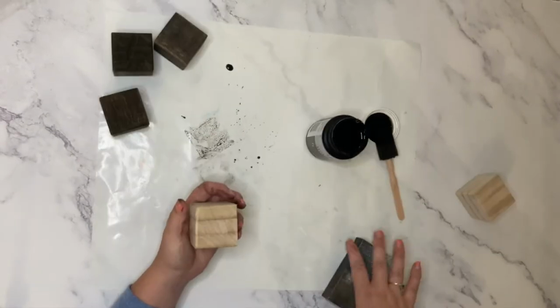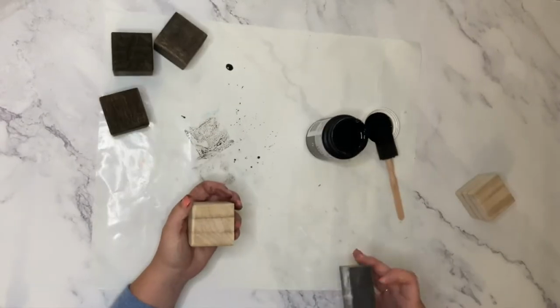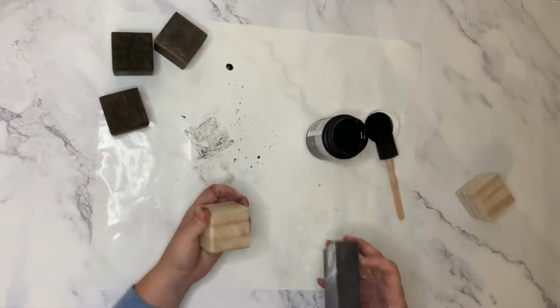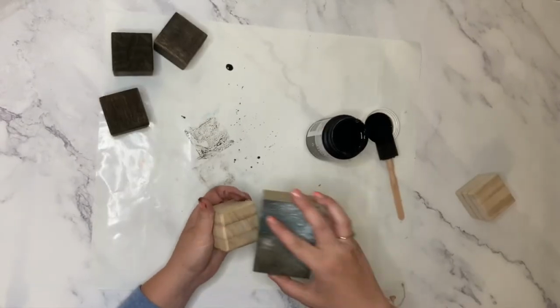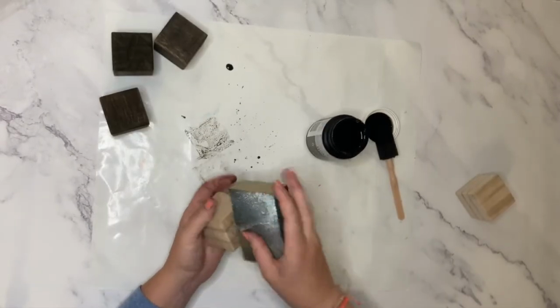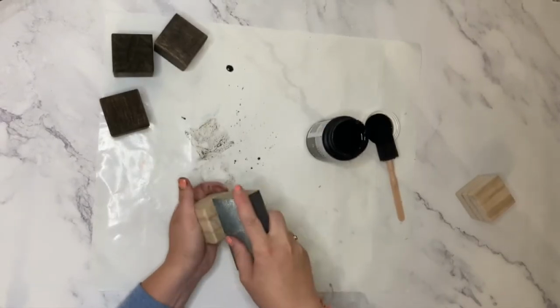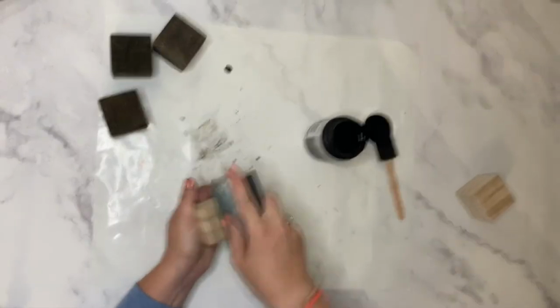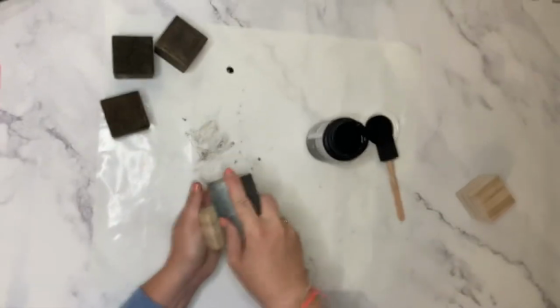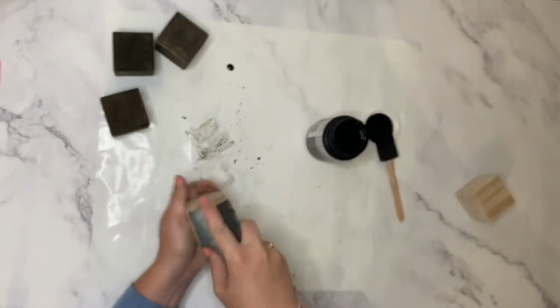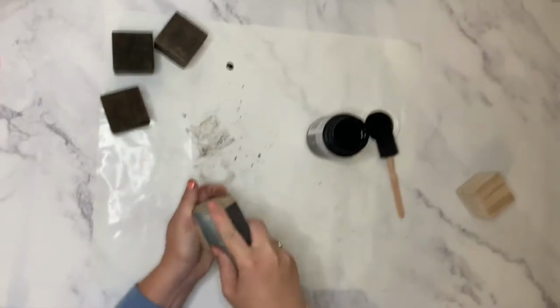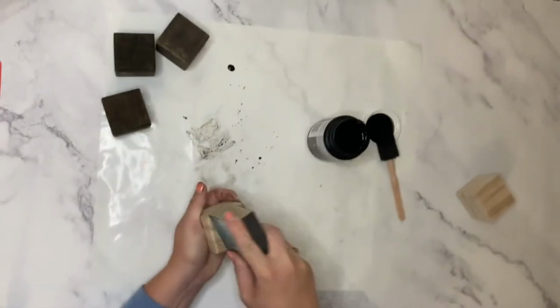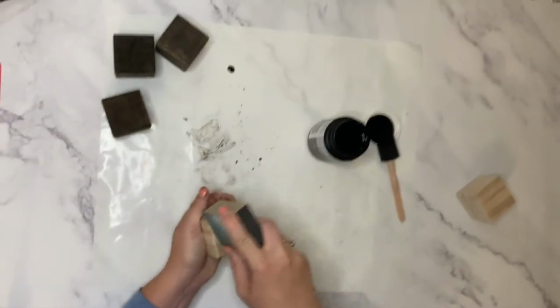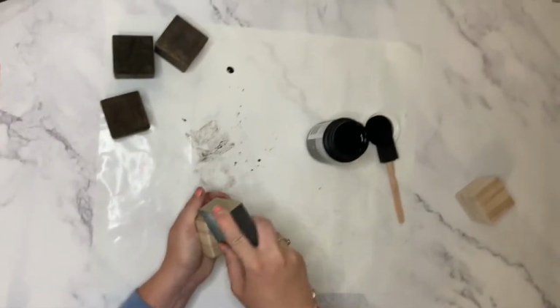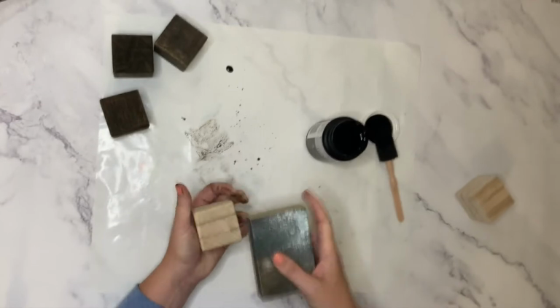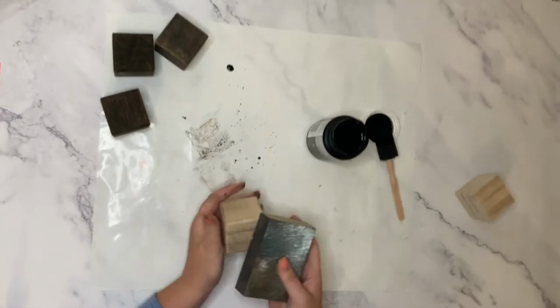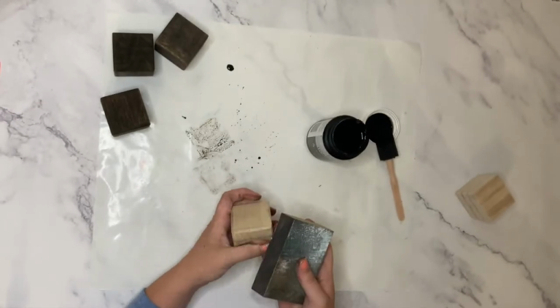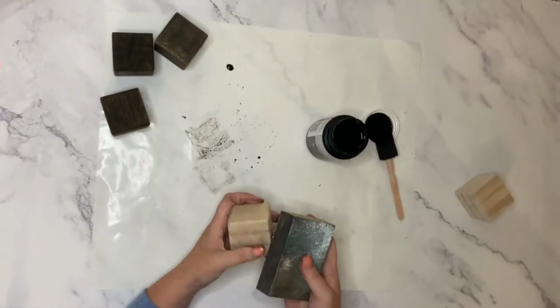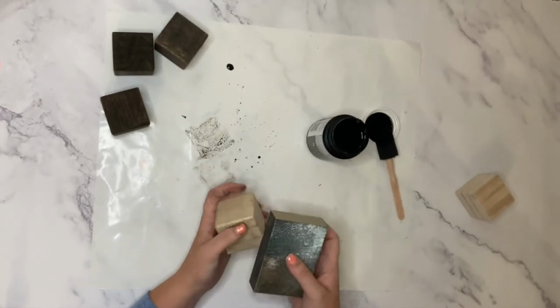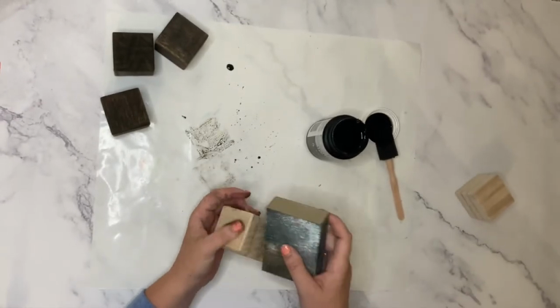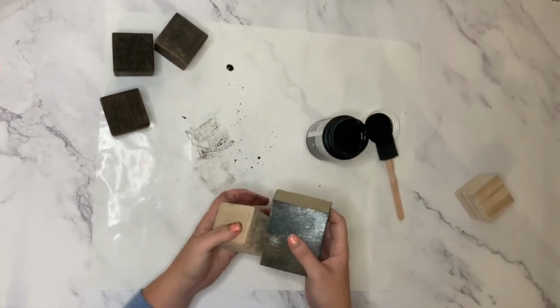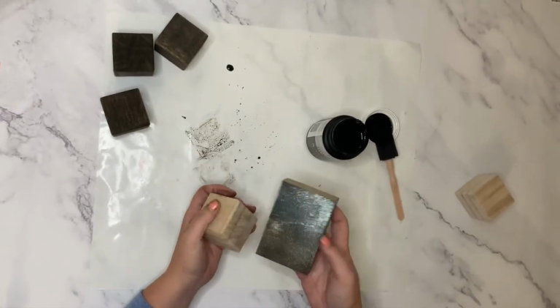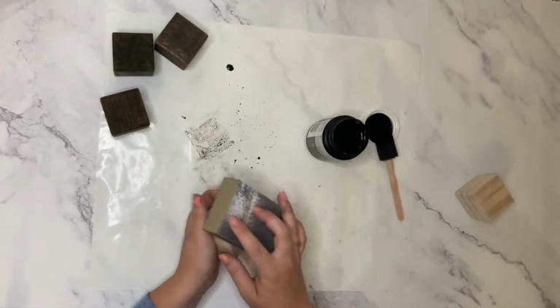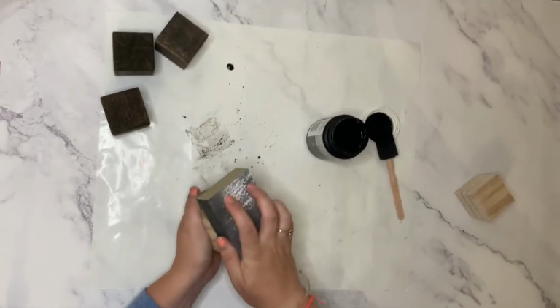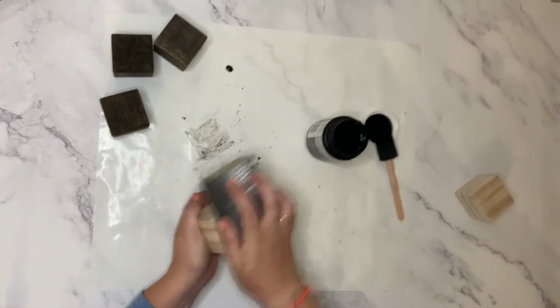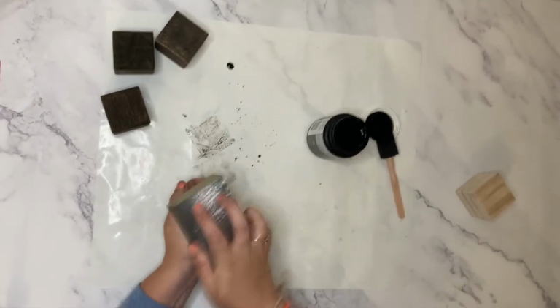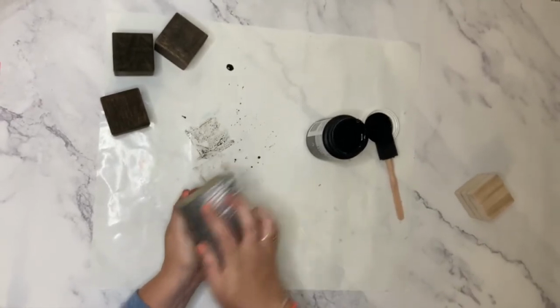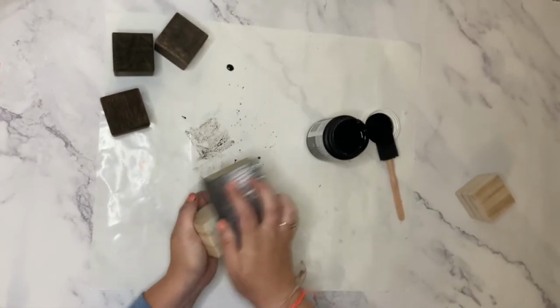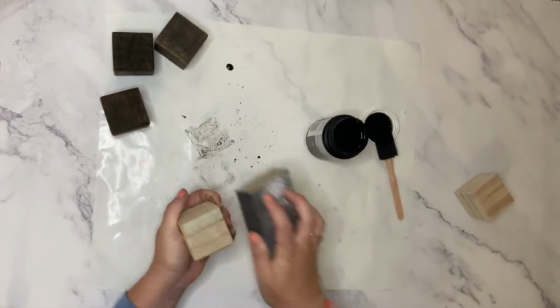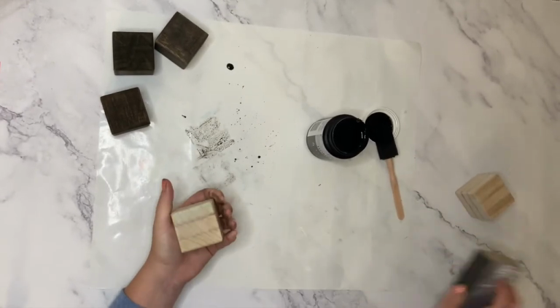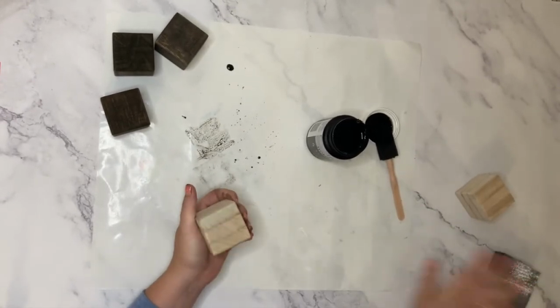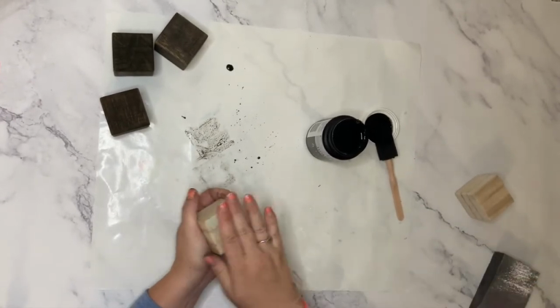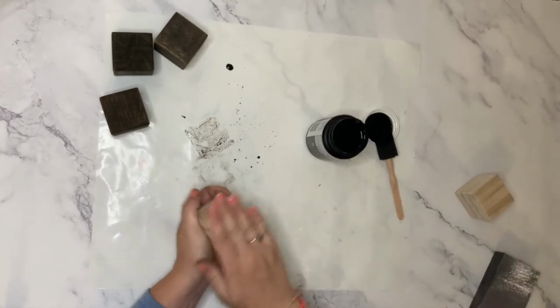If any of your blocks have some leftover sticky residue from the UPC sticker, just lightly use a sanding block or sanding paper and that'll get that sticky right off.